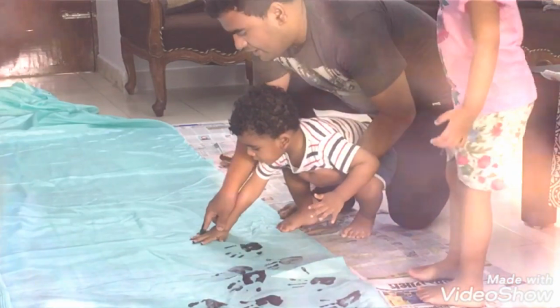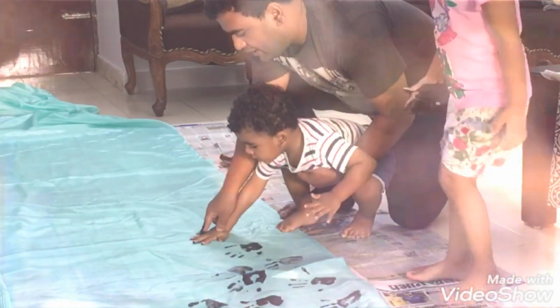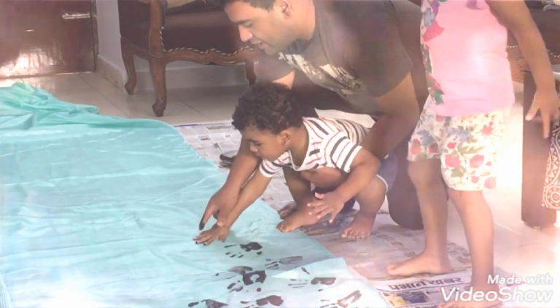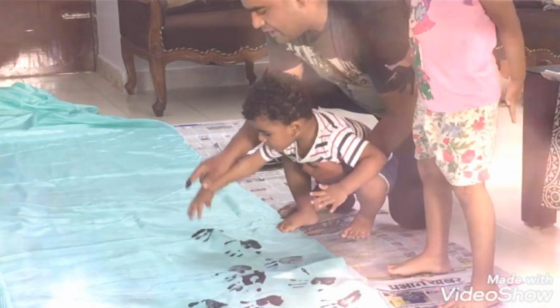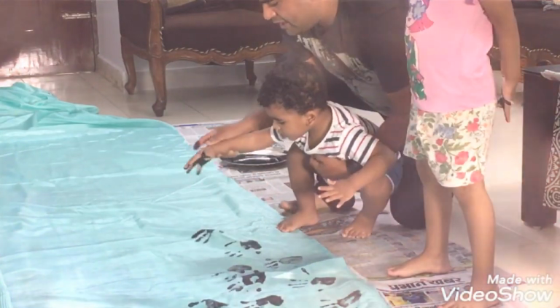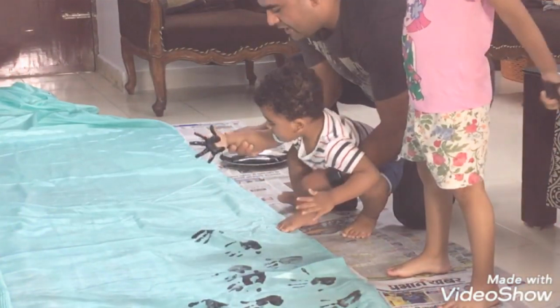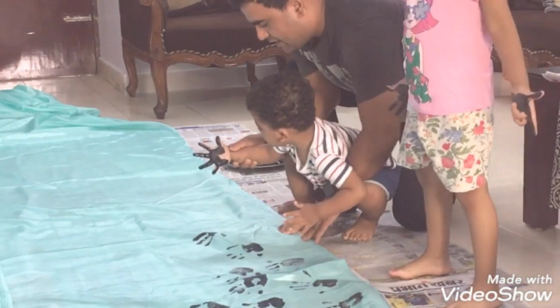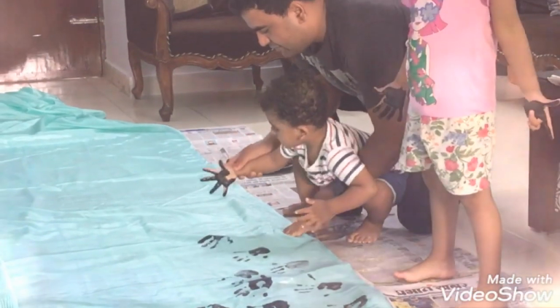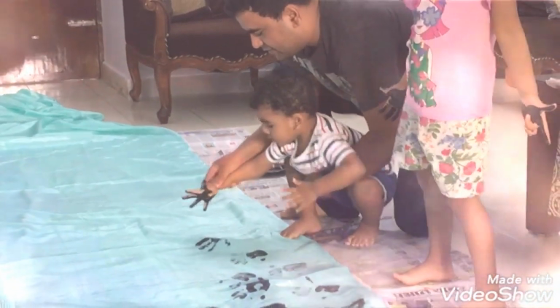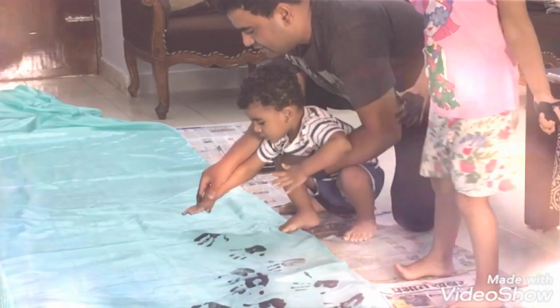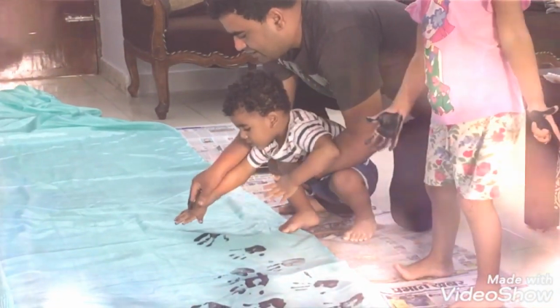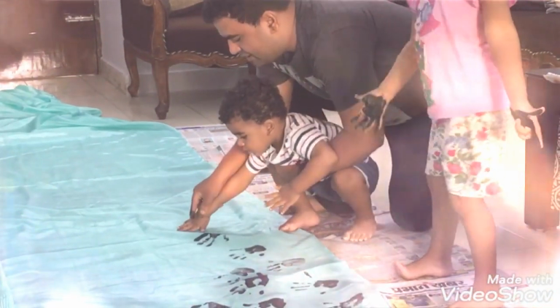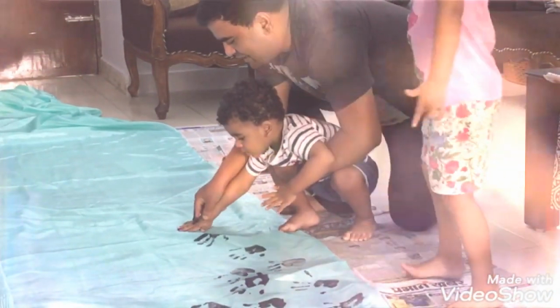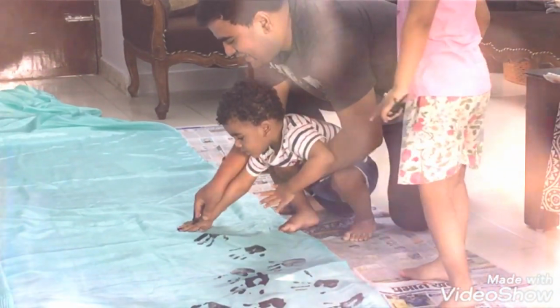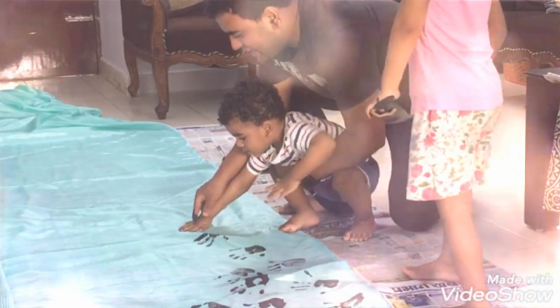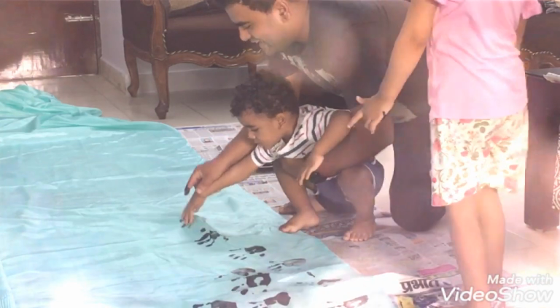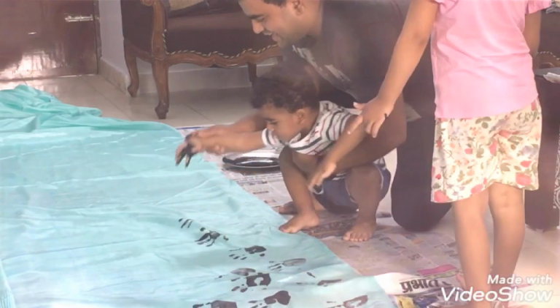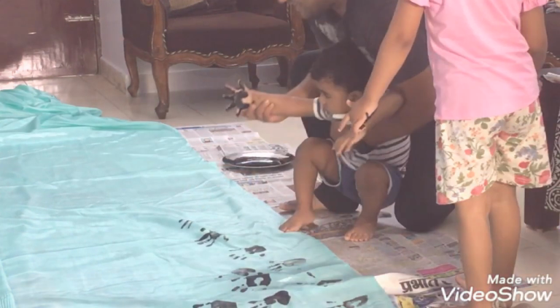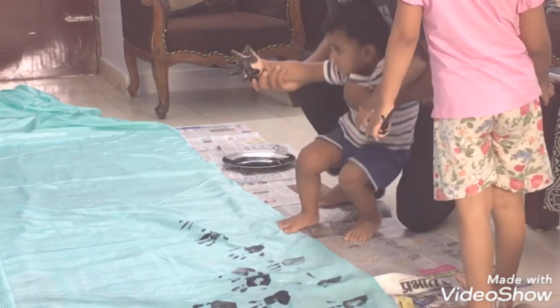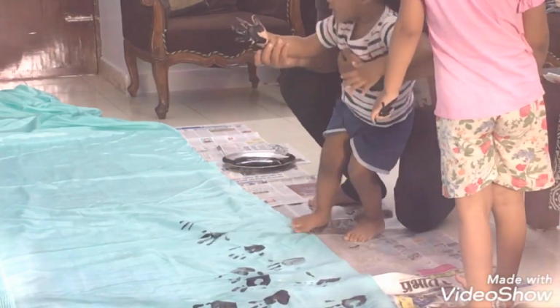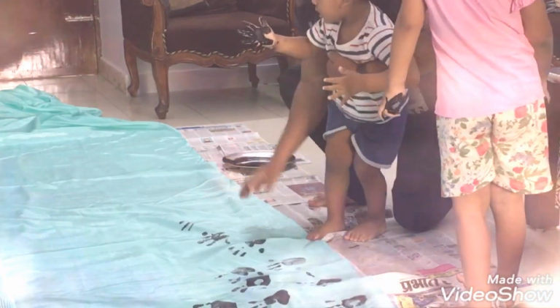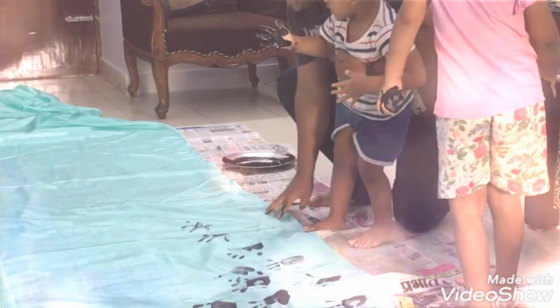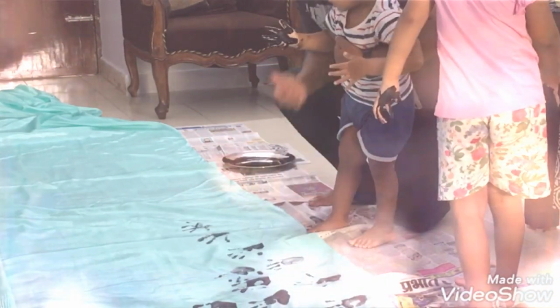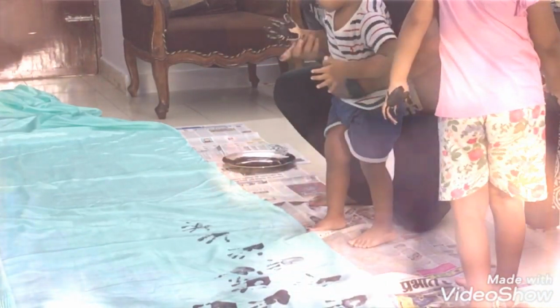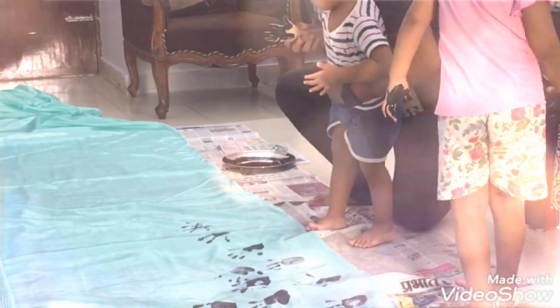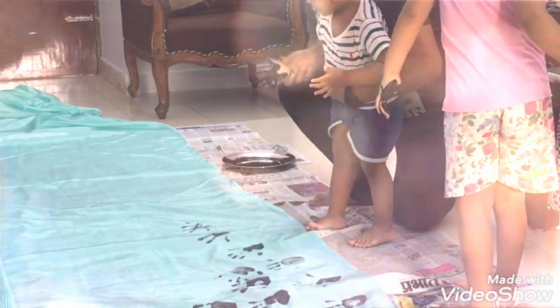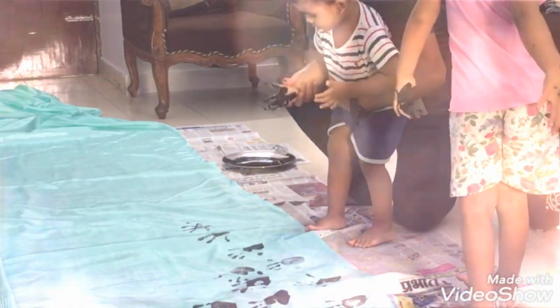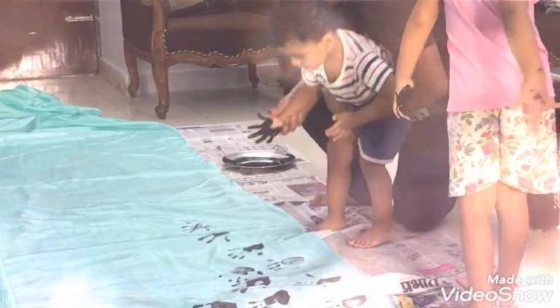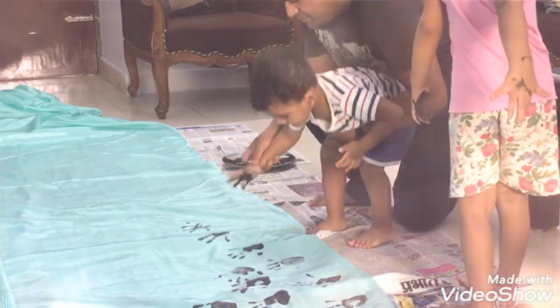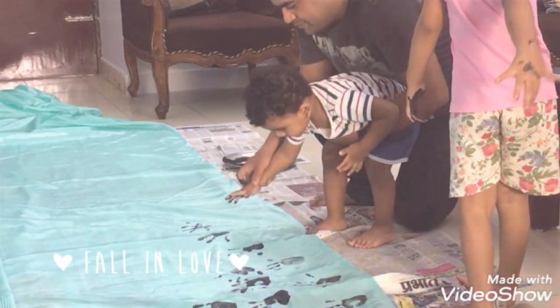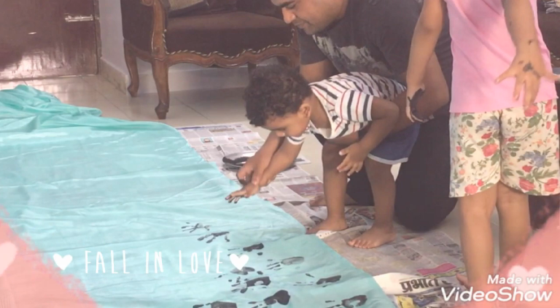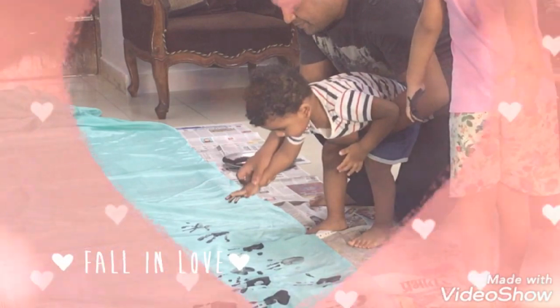My son is one and a half years old and he too was taking interest in doing this work. It was so good to see them doing this.